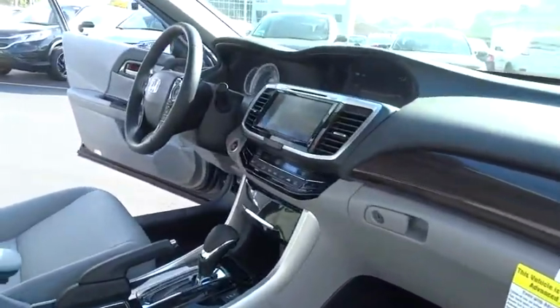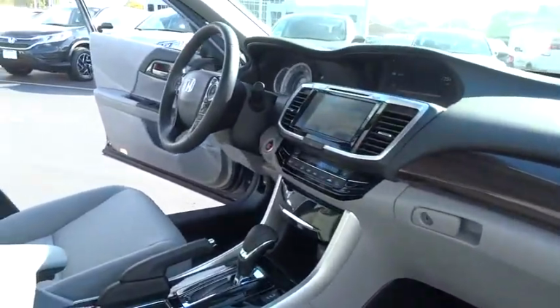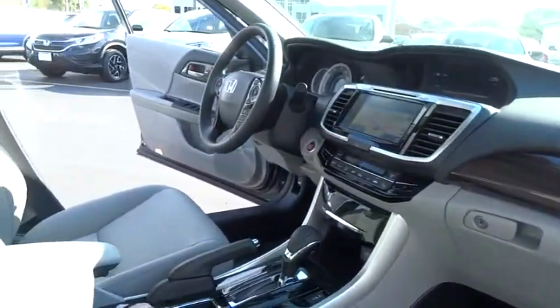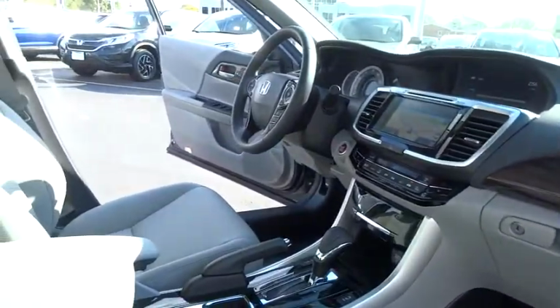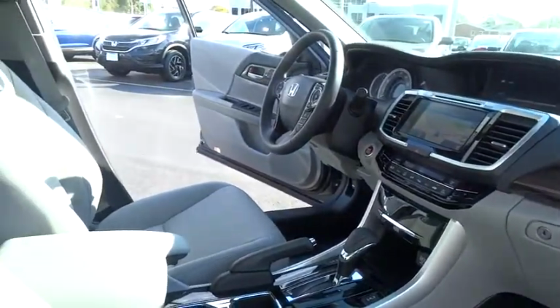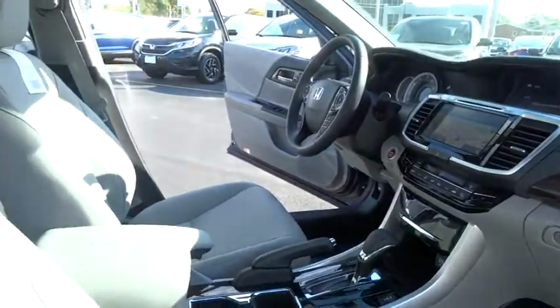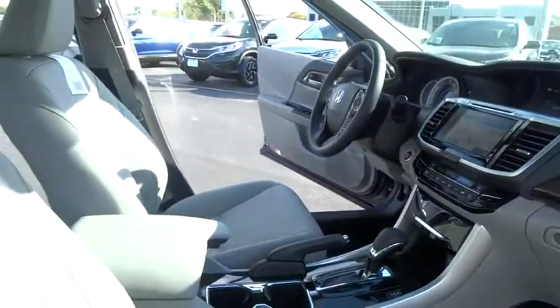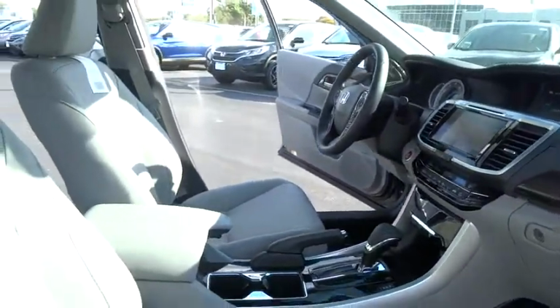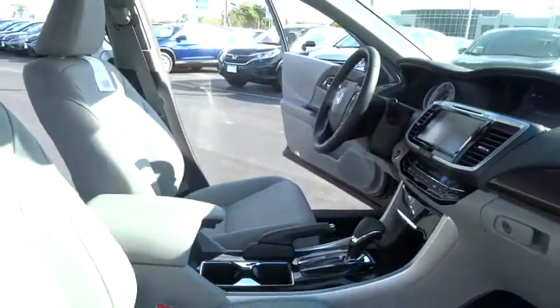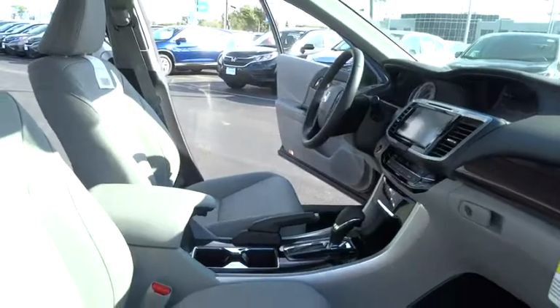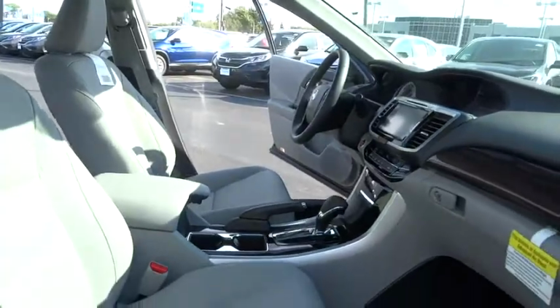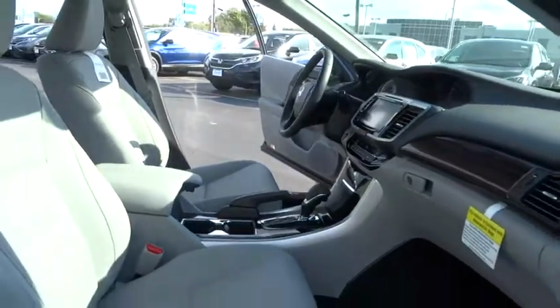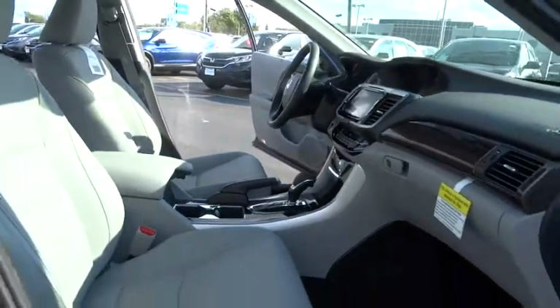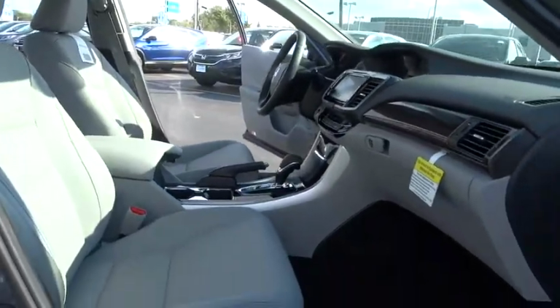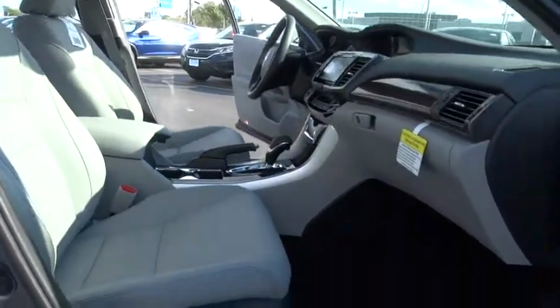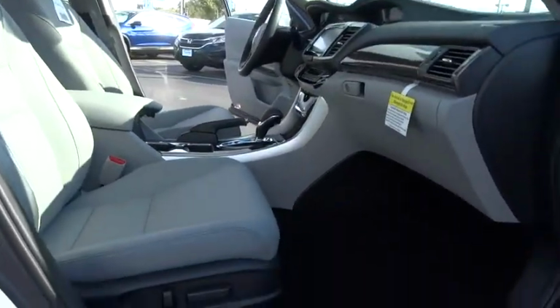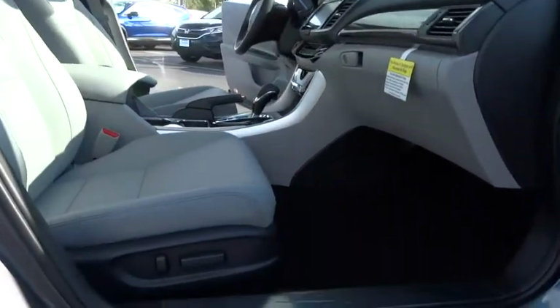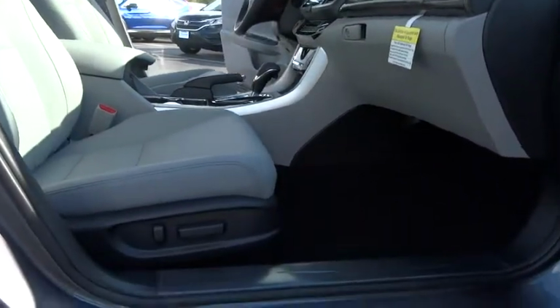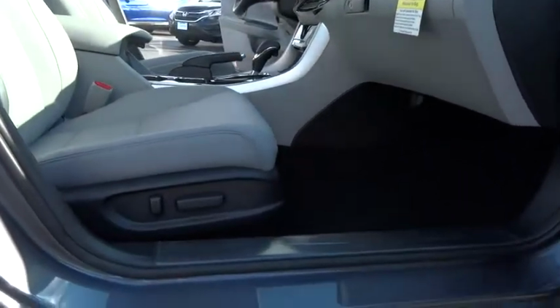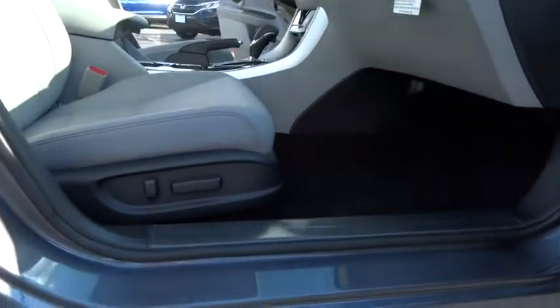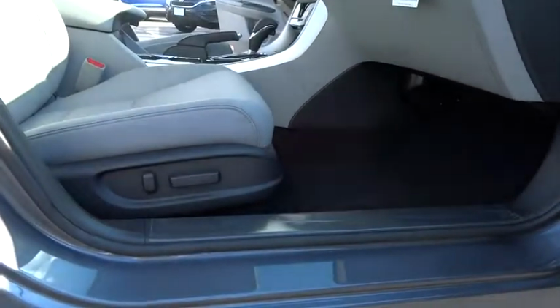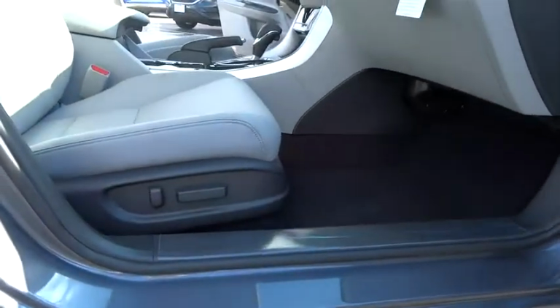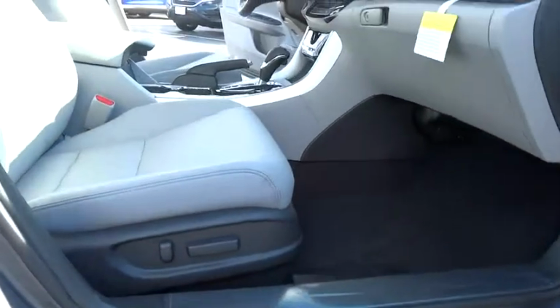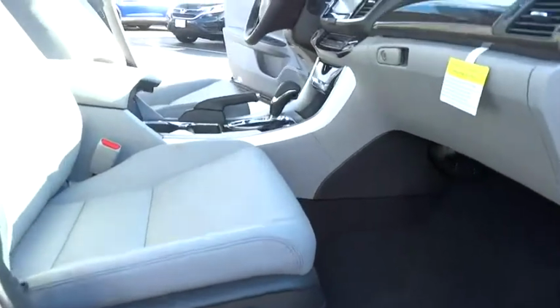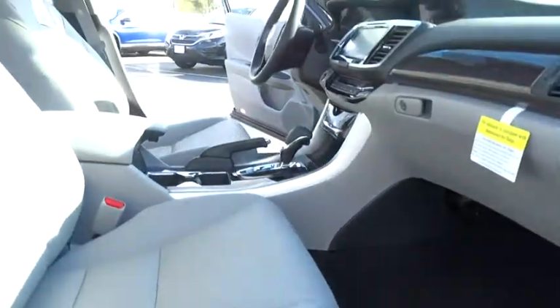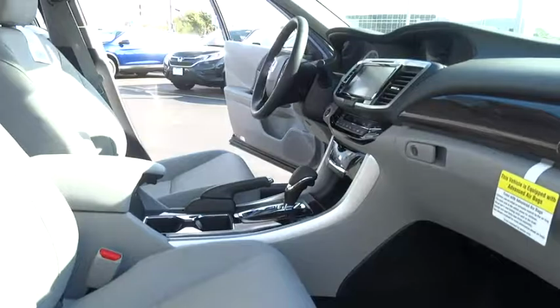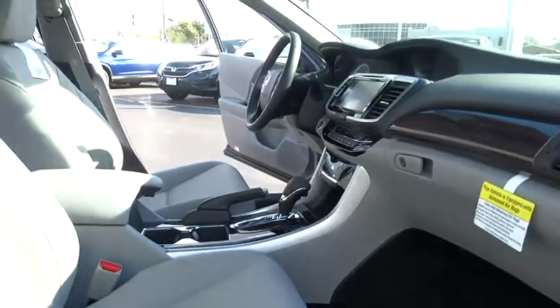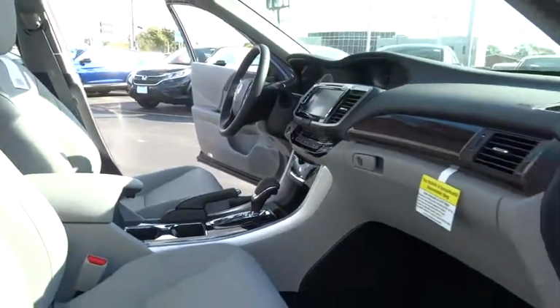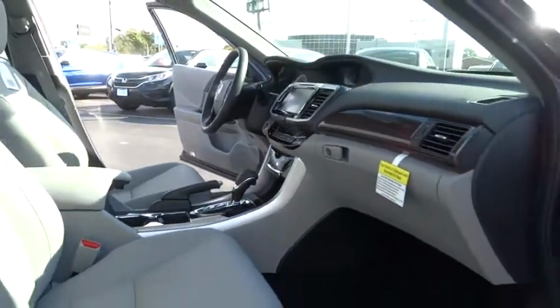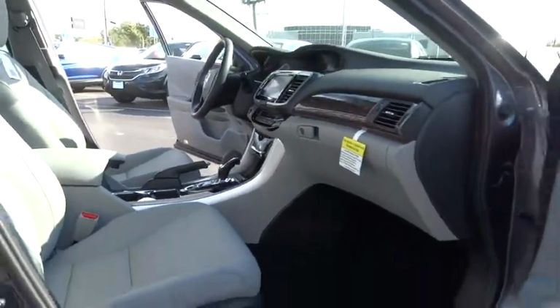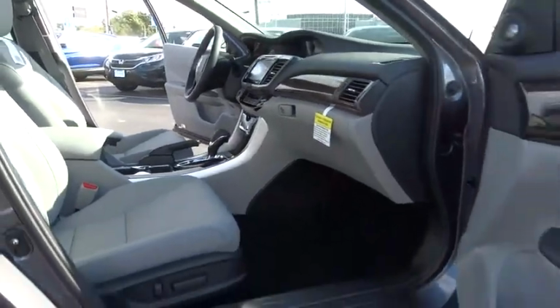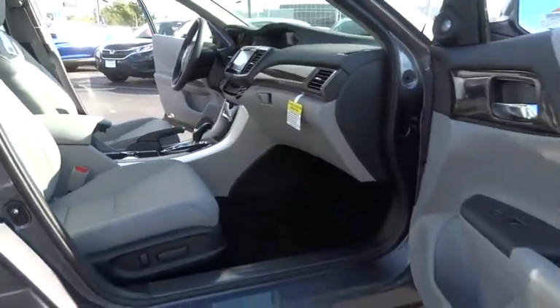Here are some of this vehicle's great options: traction control, power passenger seat, navigation system, dual airbags, power steering, four-wheel disc brakes.